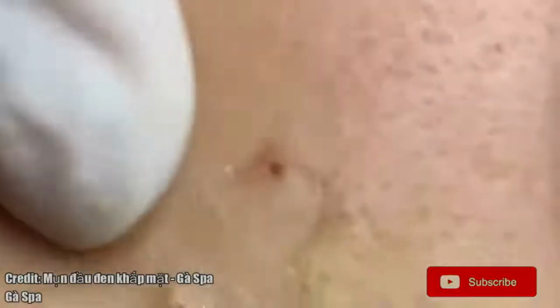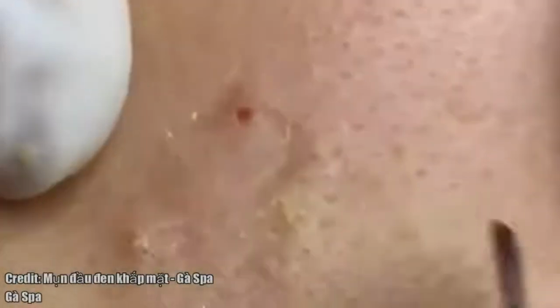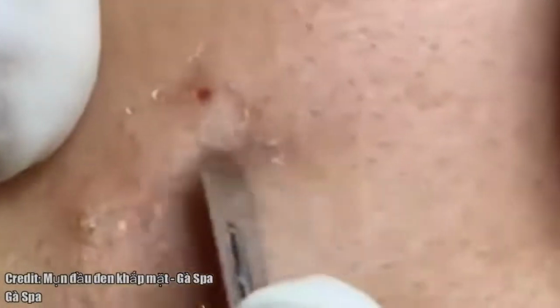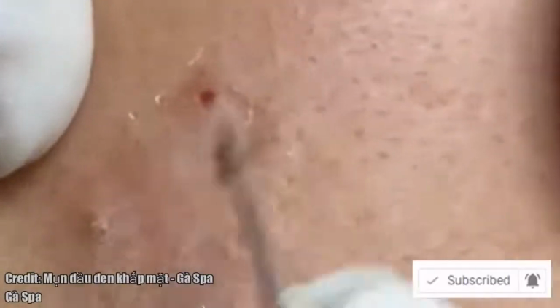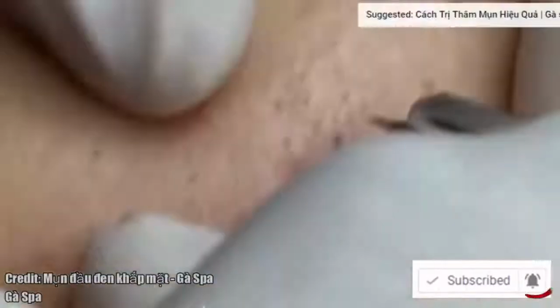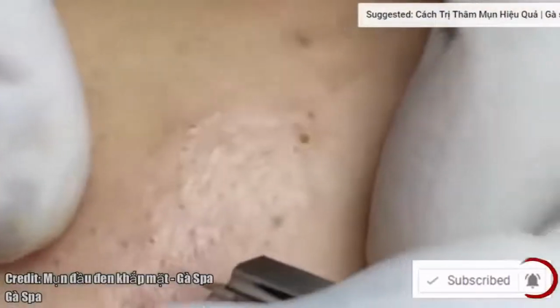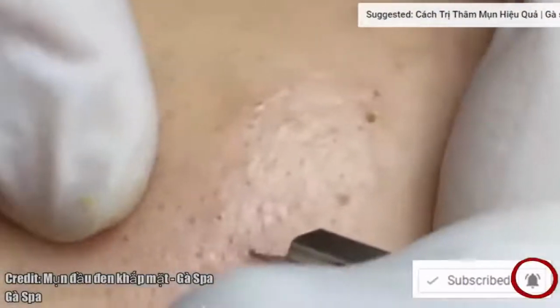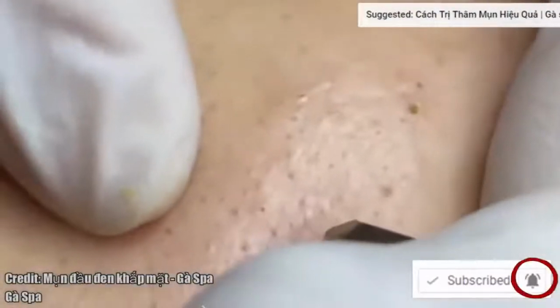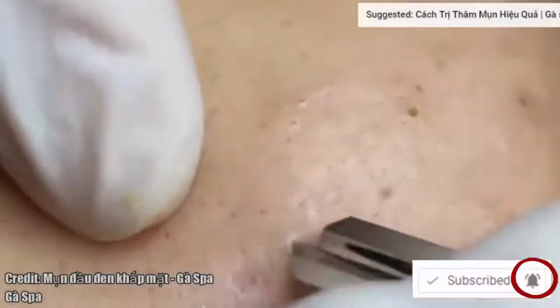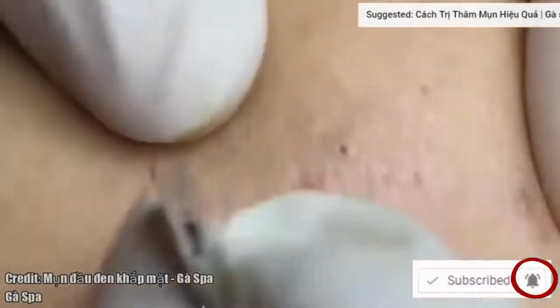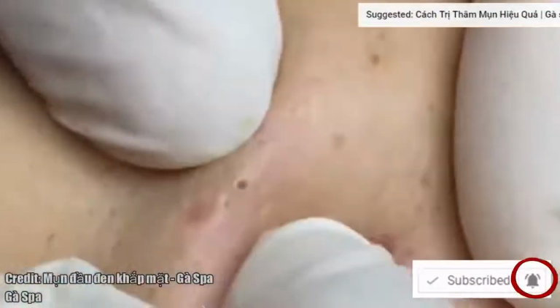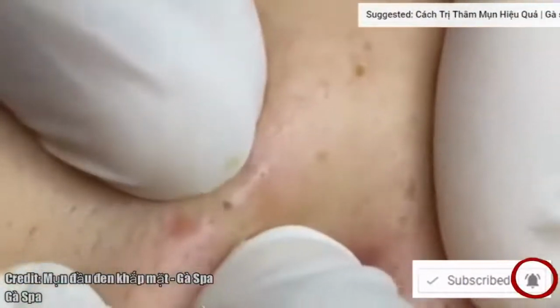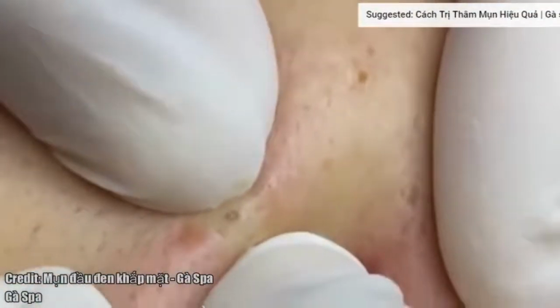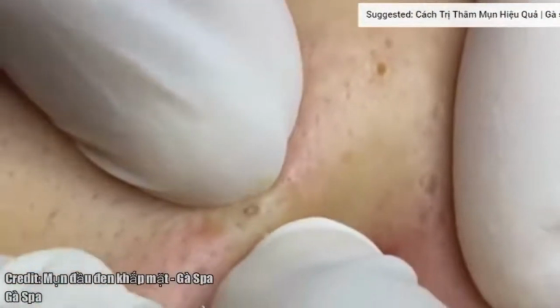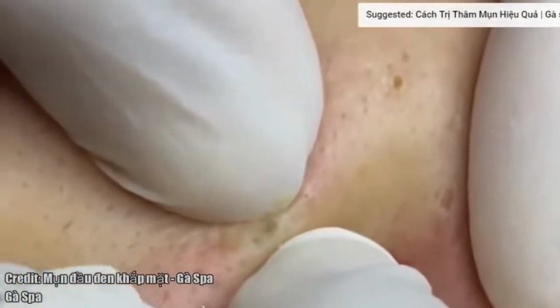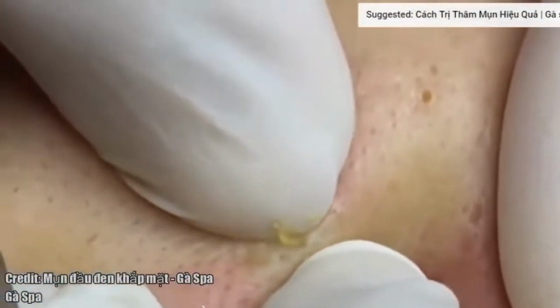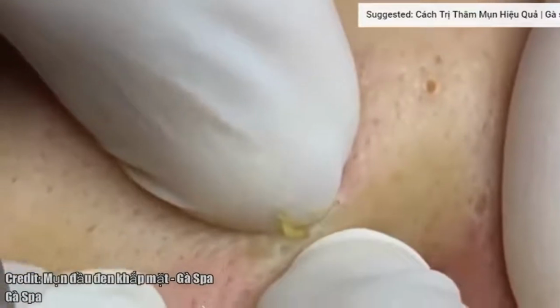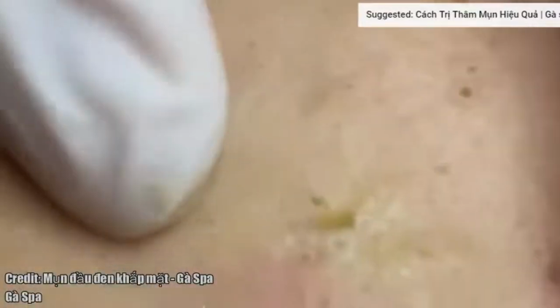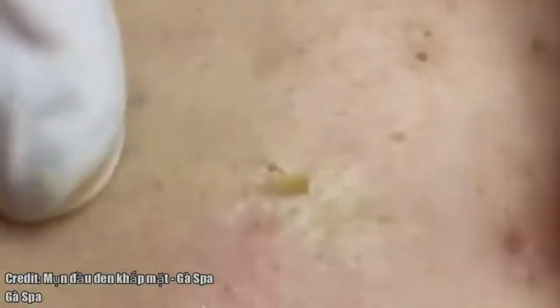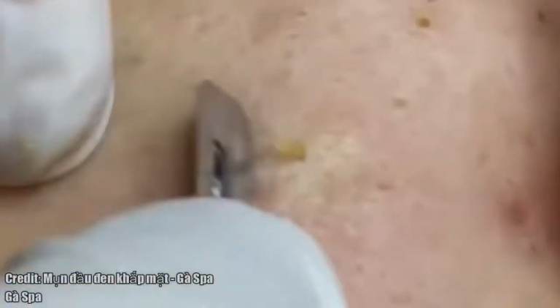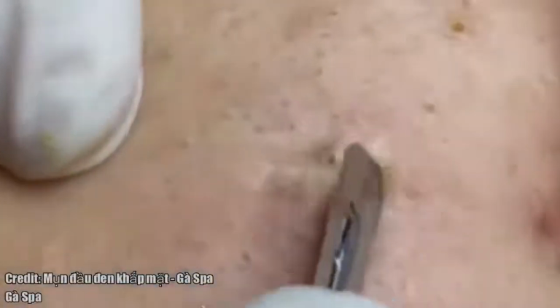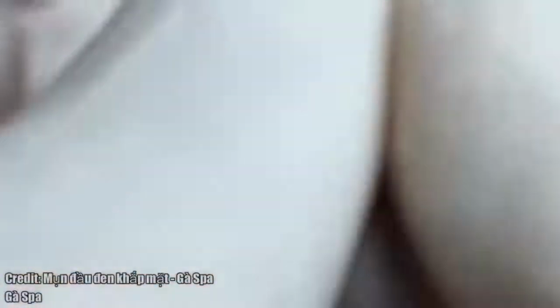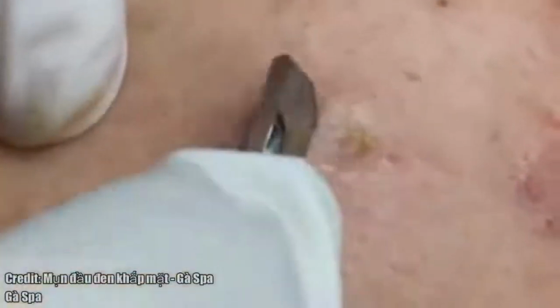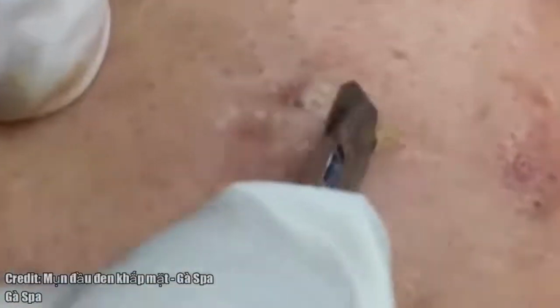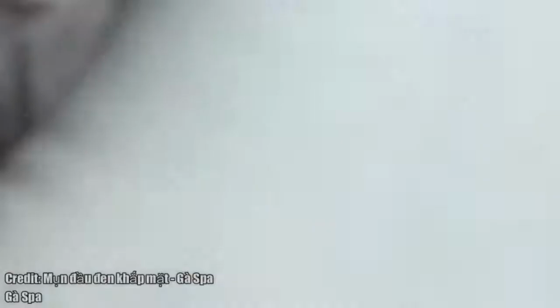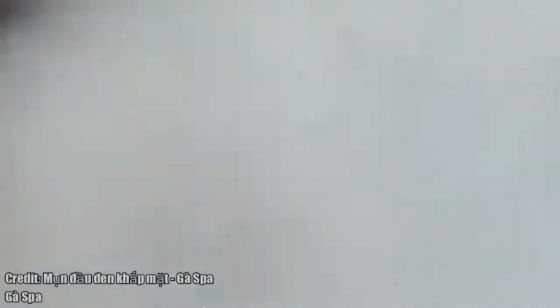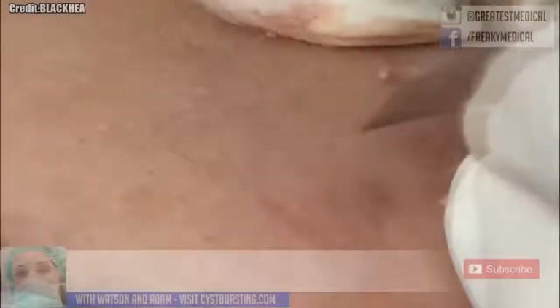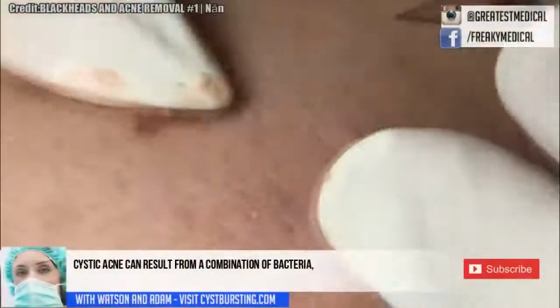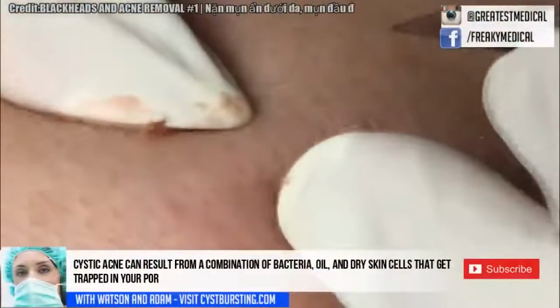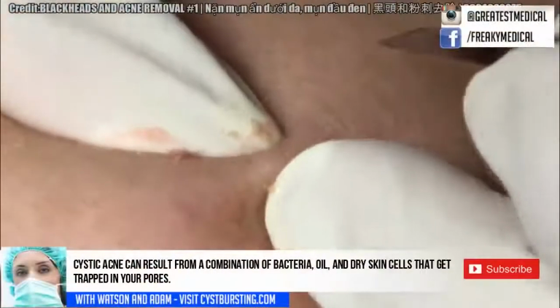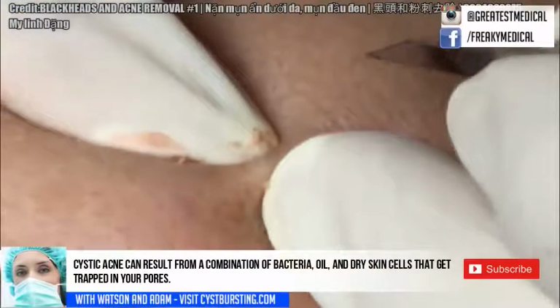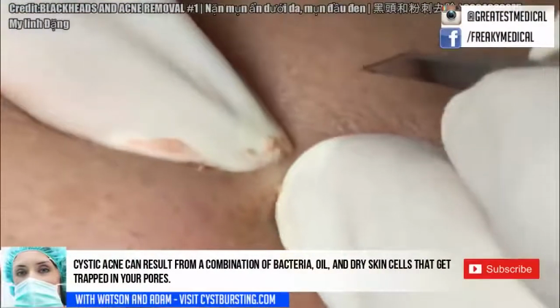Cystic acne is the most serious type of acne. It develops when cysts form deep underneath your skin. This can result from a combination of bacteria, oil, and dry skin cells that get trapped in your pores.